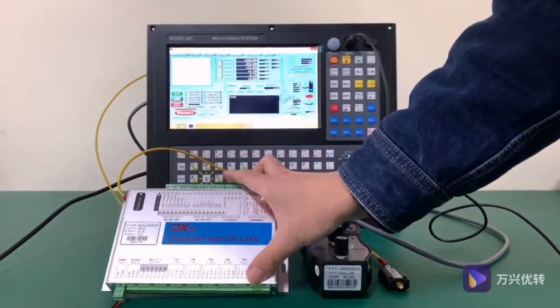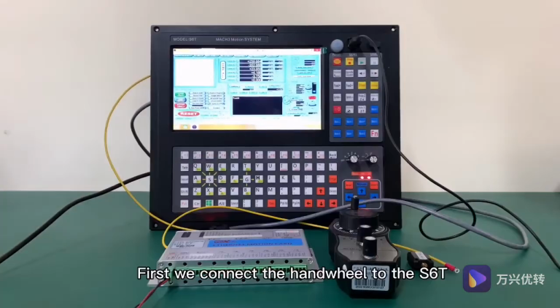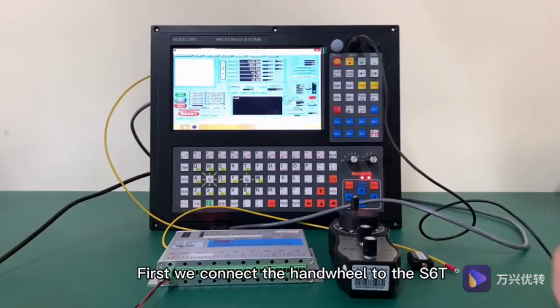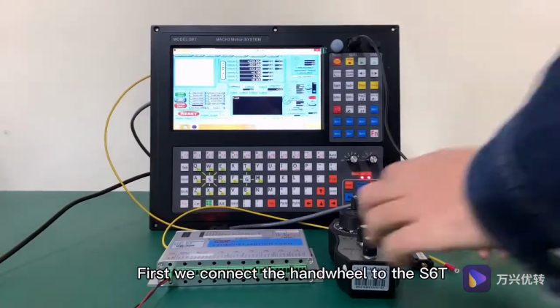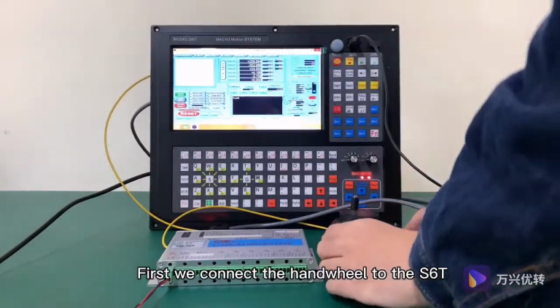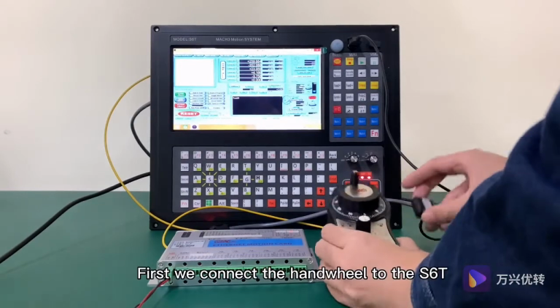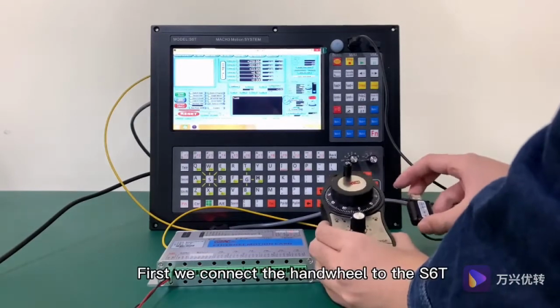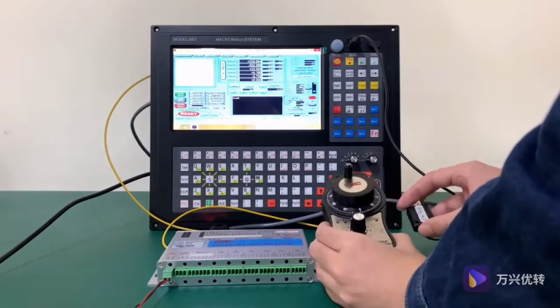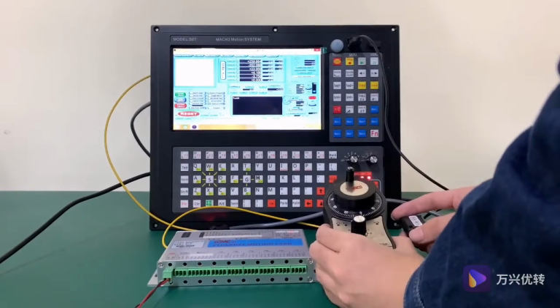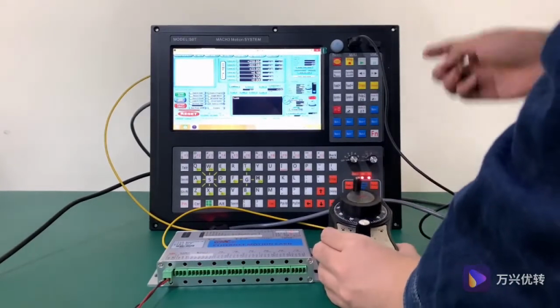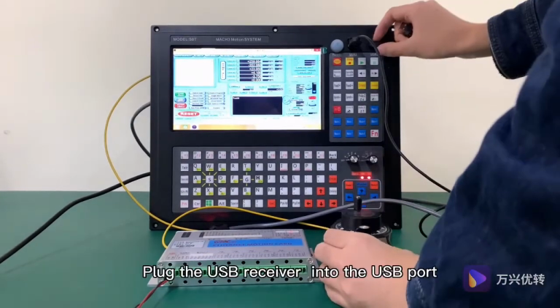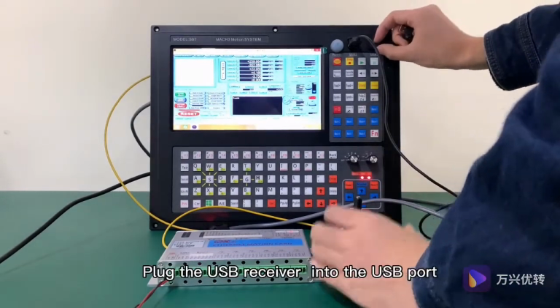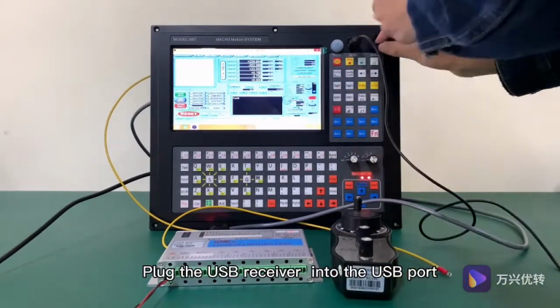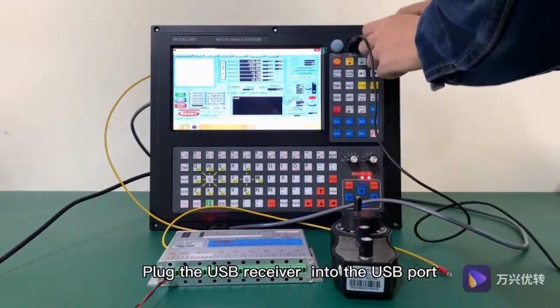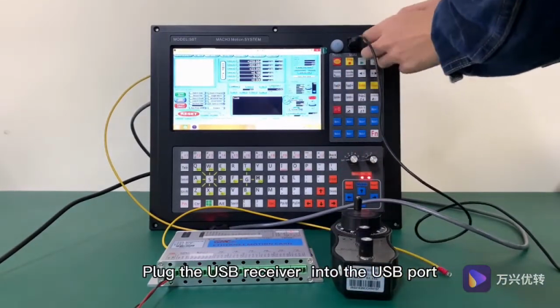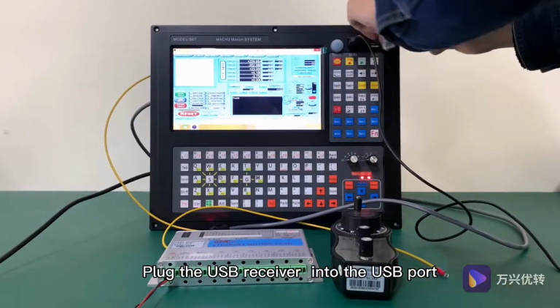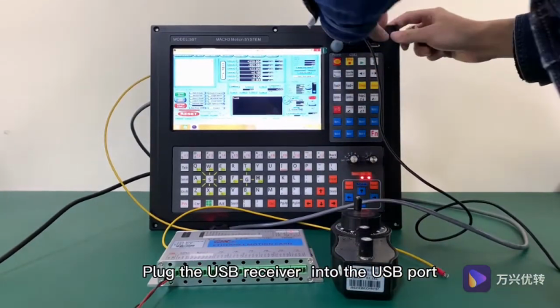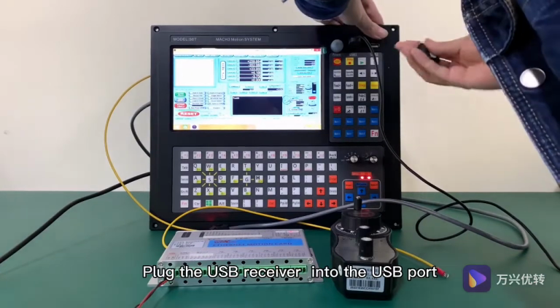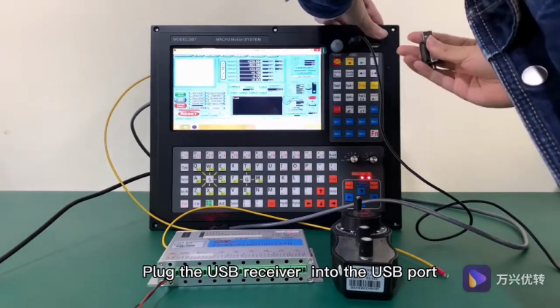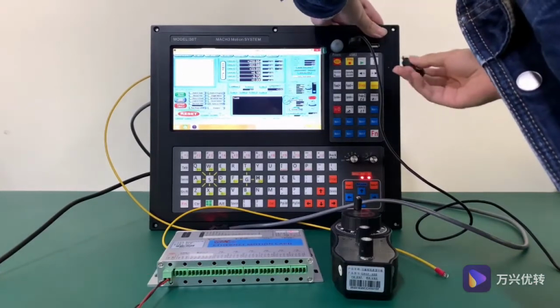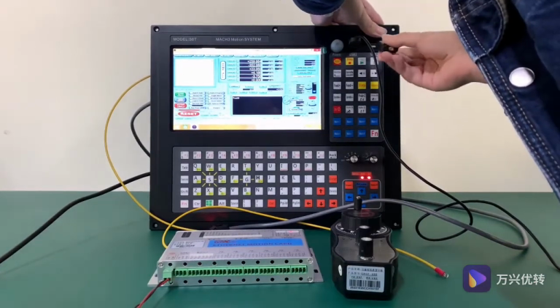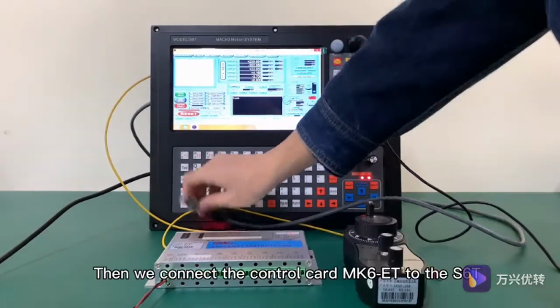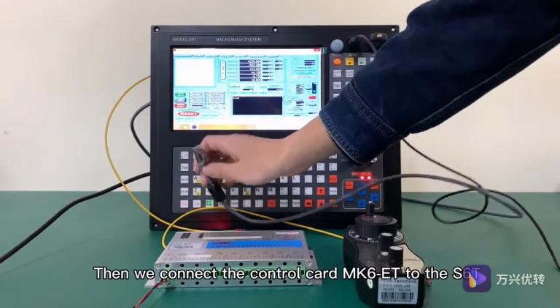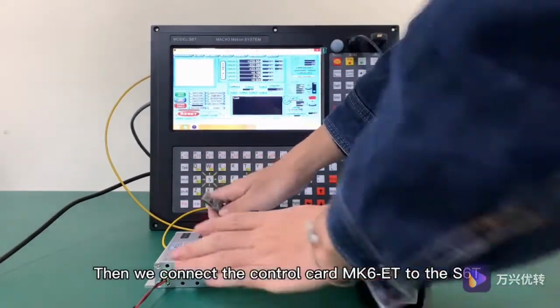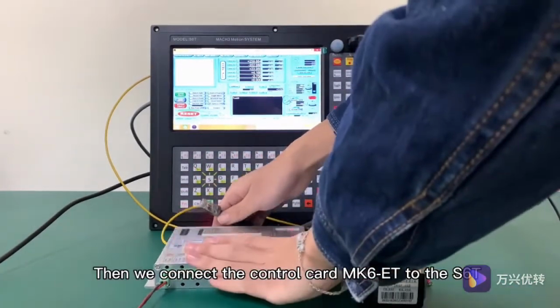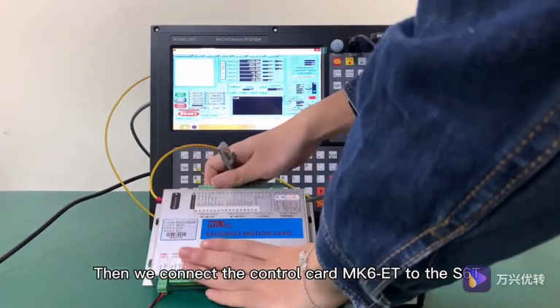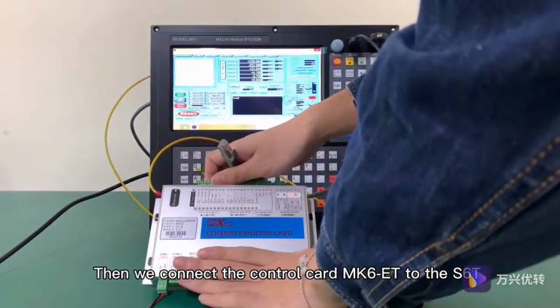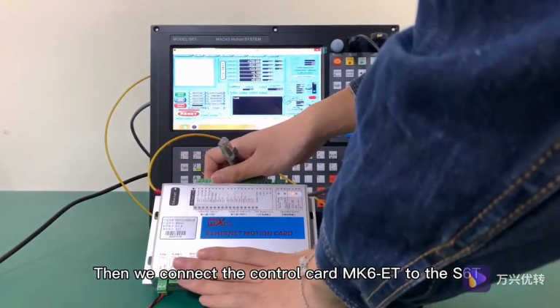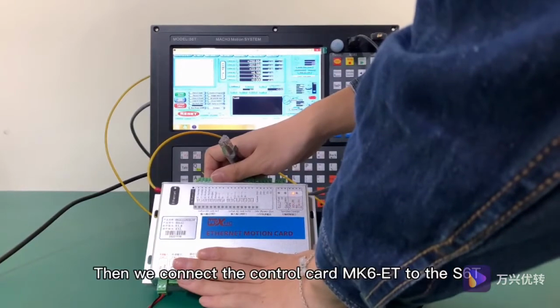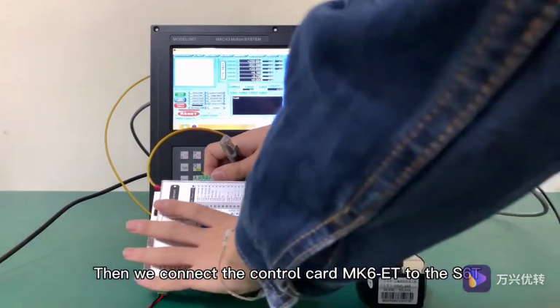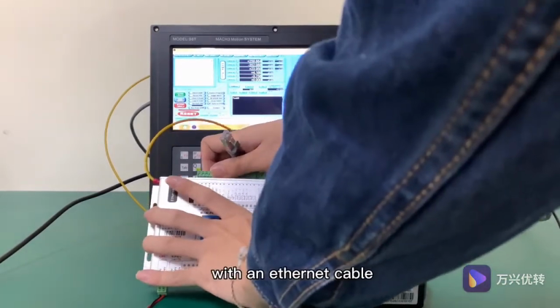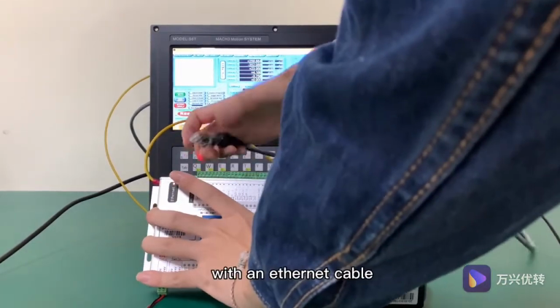First, we connect the handwheel to the S6T. Plug the USB receiver into the USB port. Then we connect the control card MK6ET to the S6T with an Ethernet cable.